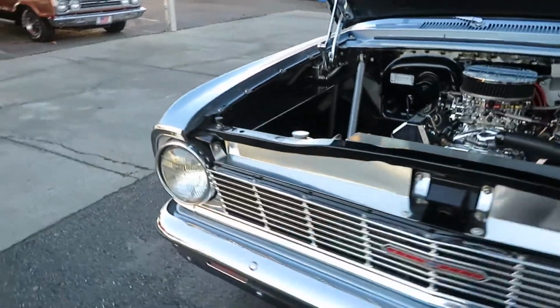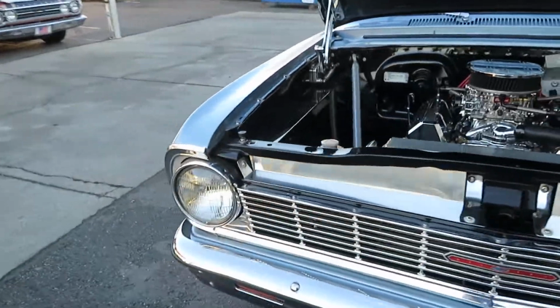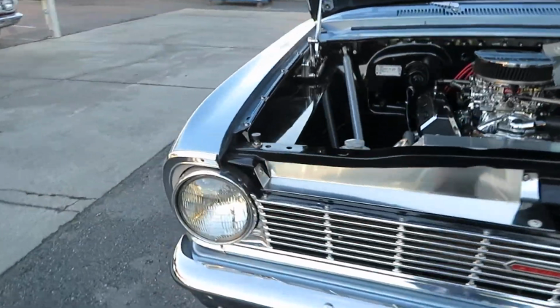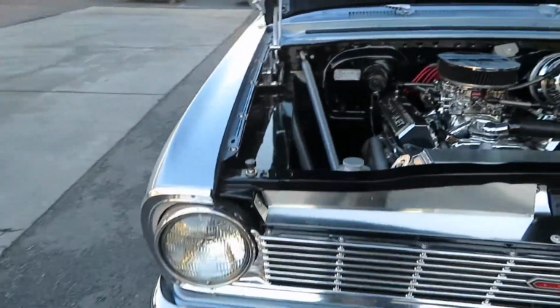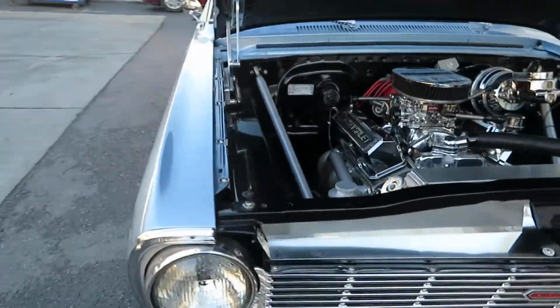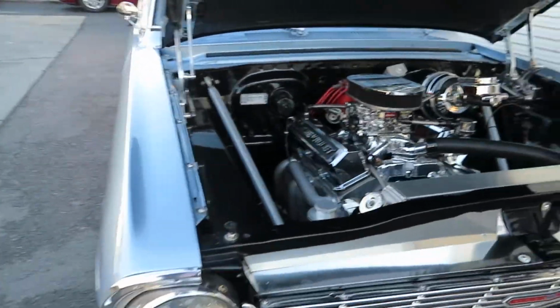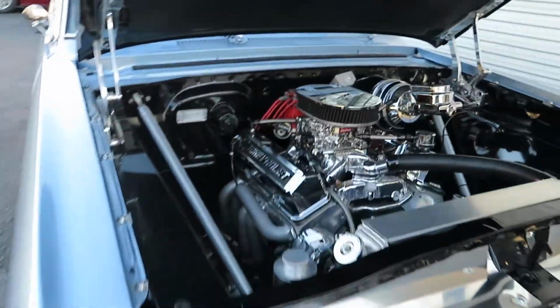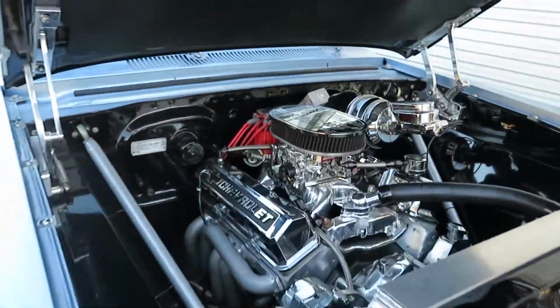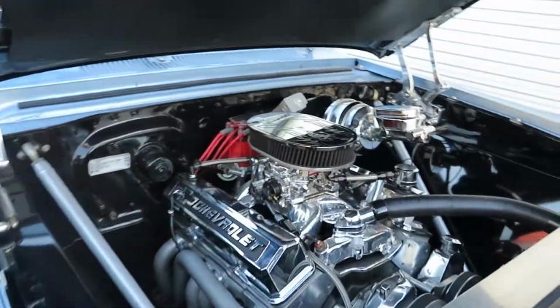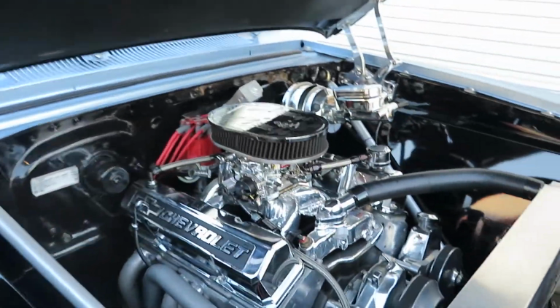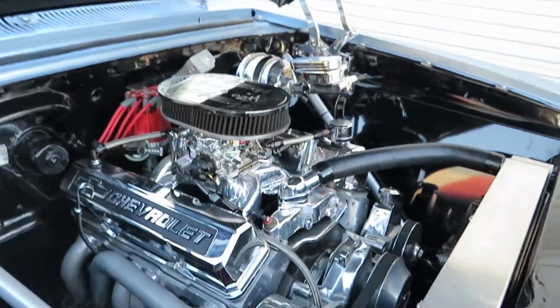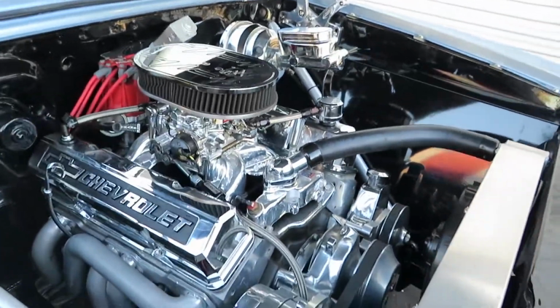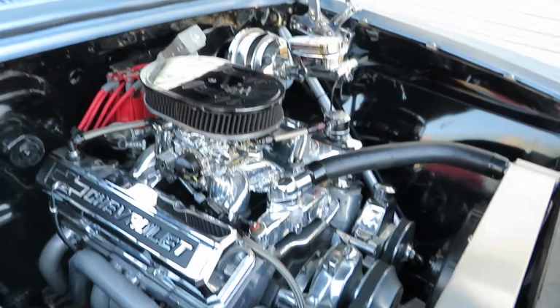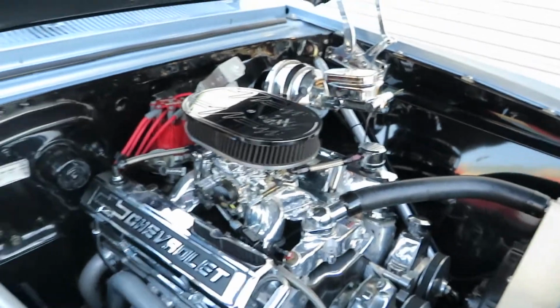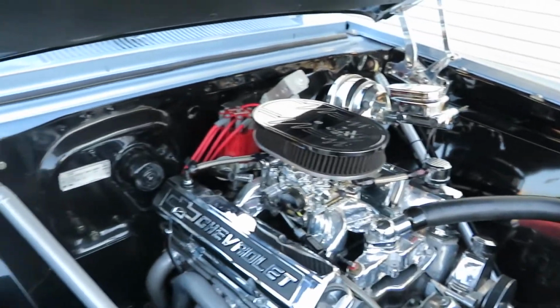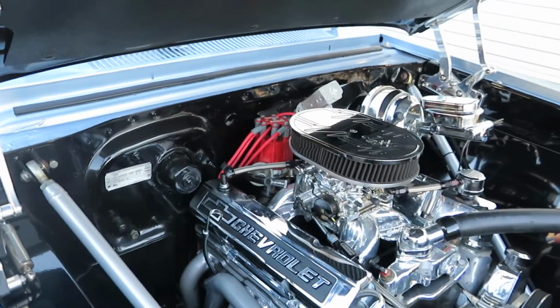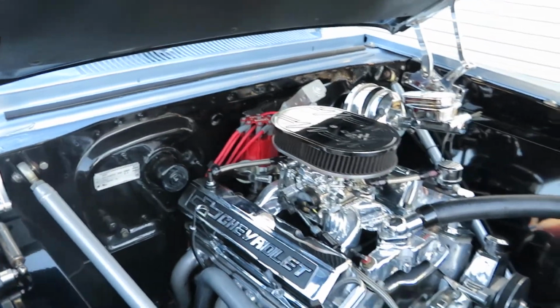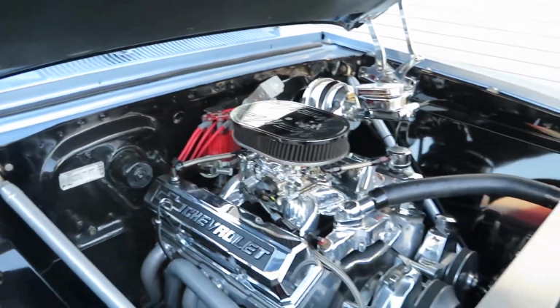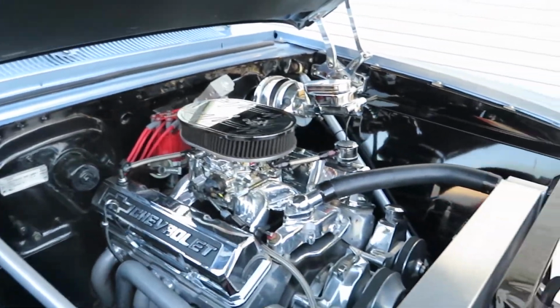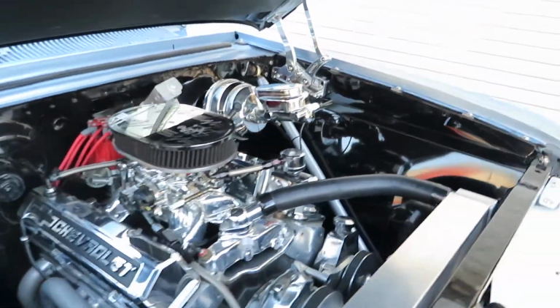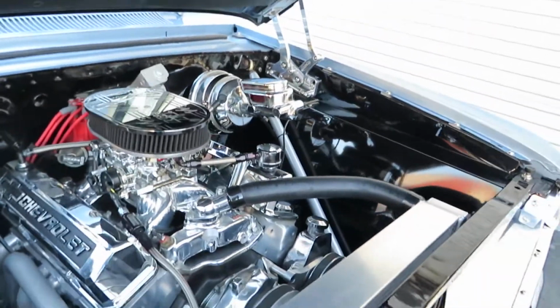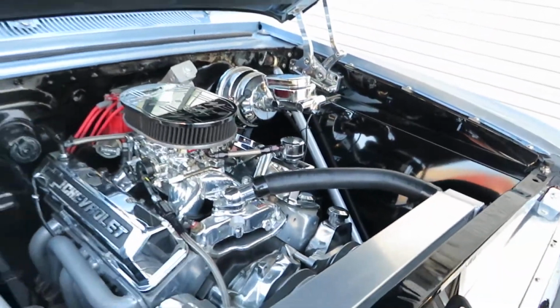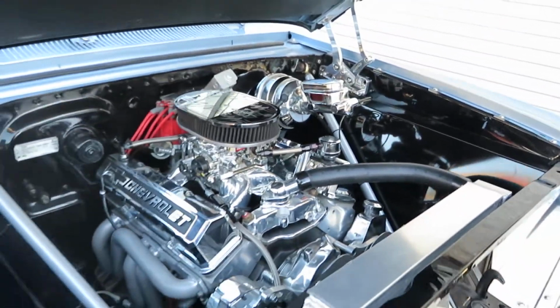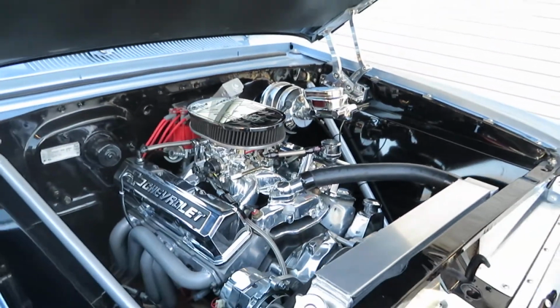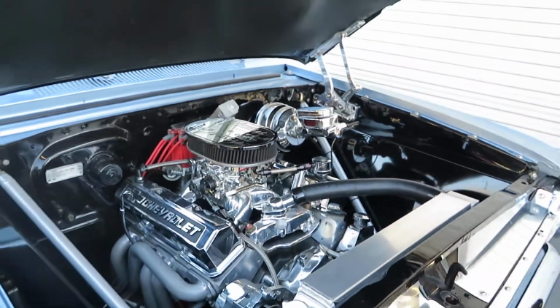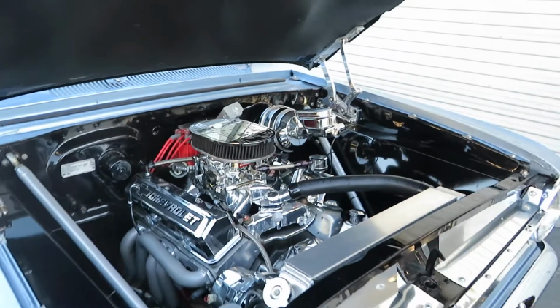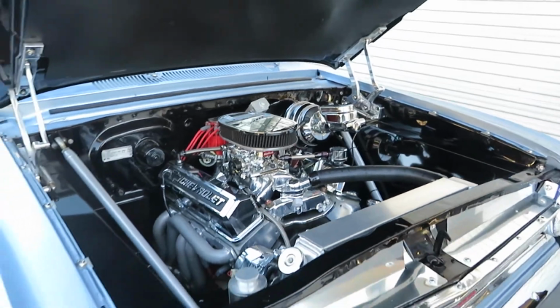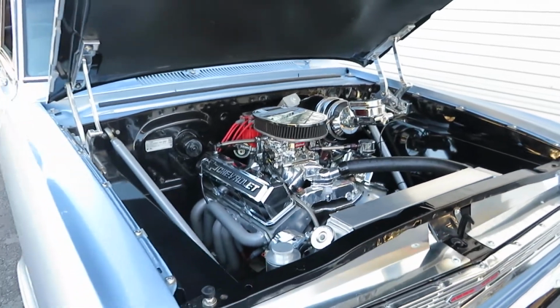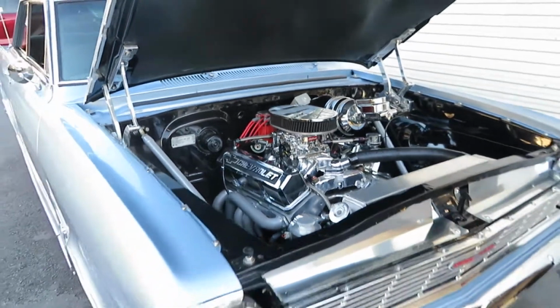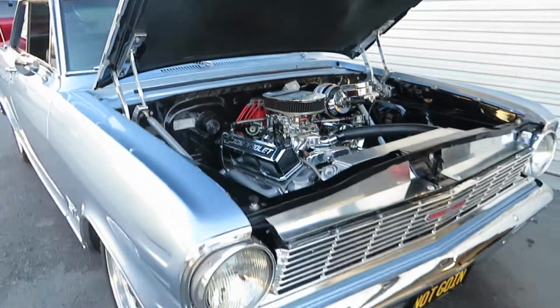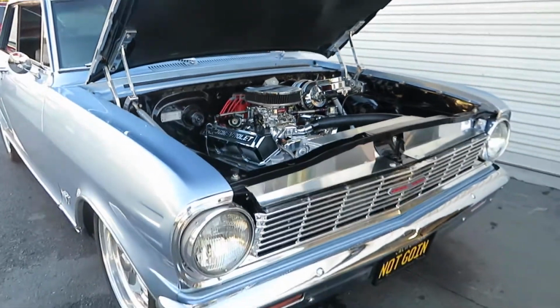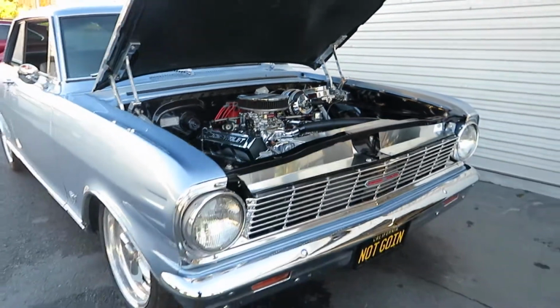This car sports a 383 stroker crate motor — it's a motor by Blueprint, and we have dyno sheets. It pushes out about 427 horsepower and a little over 400 pound-feet of torque.